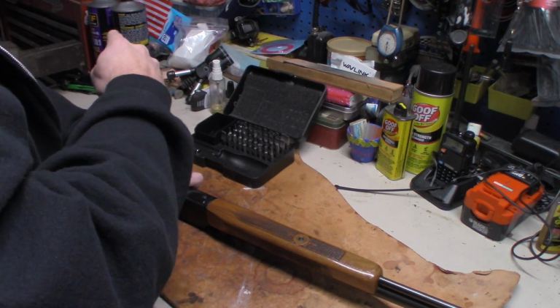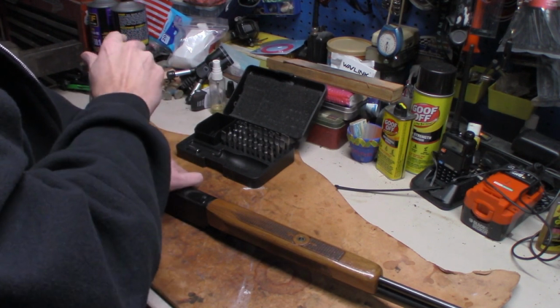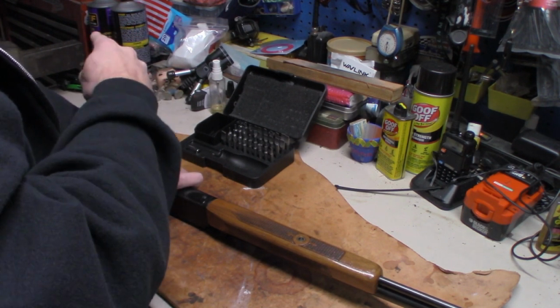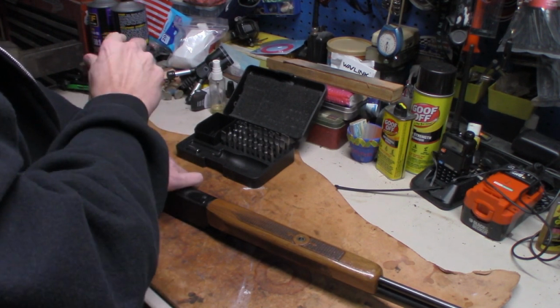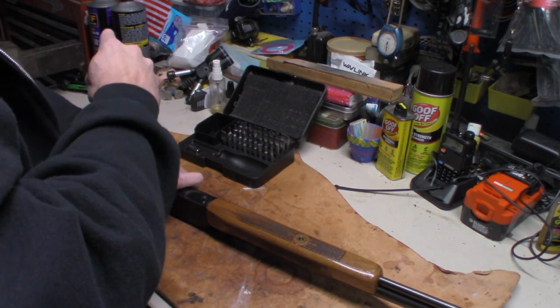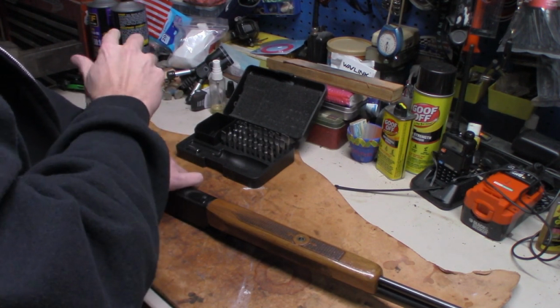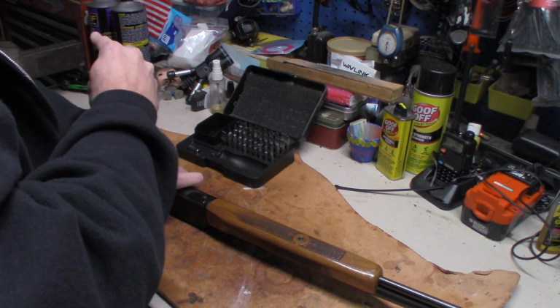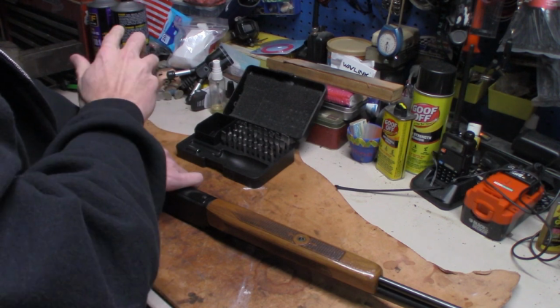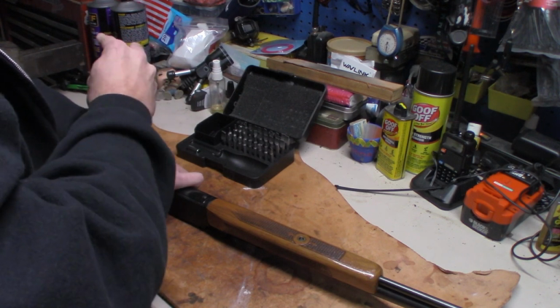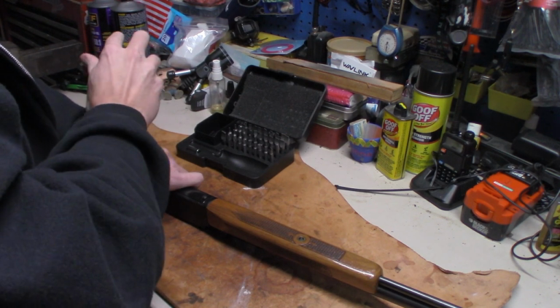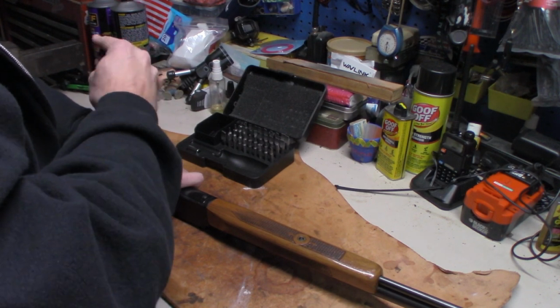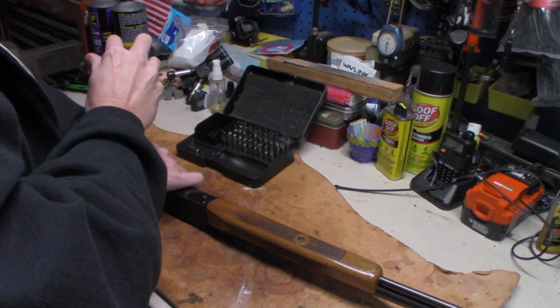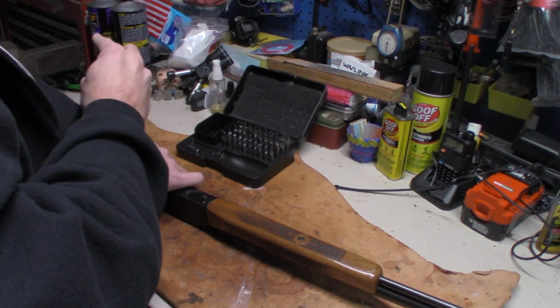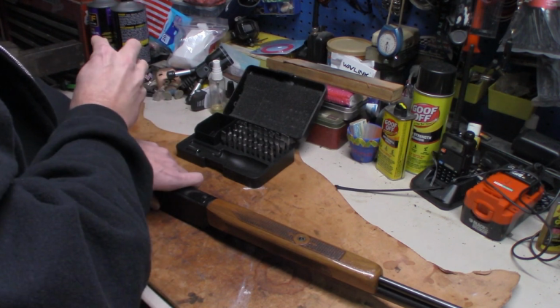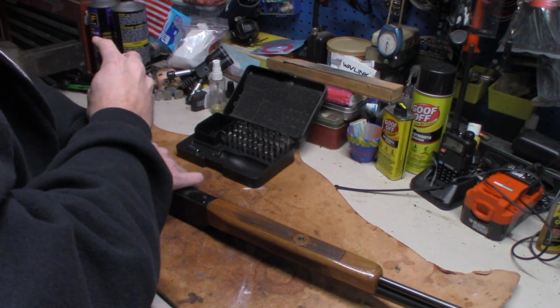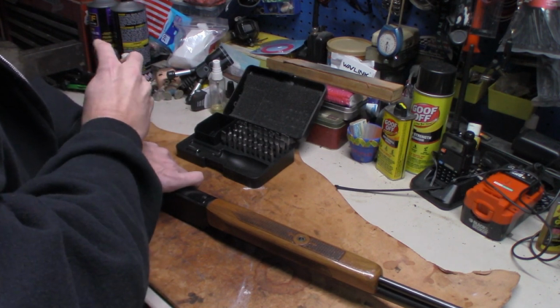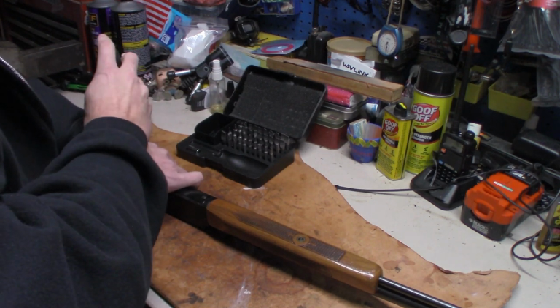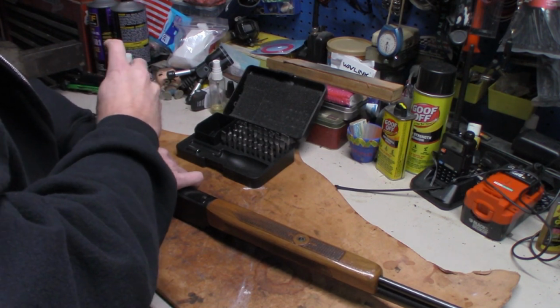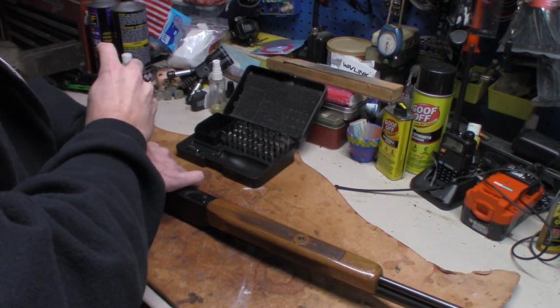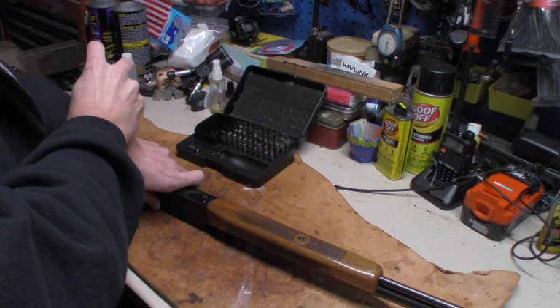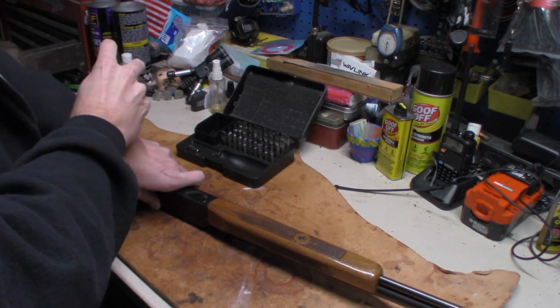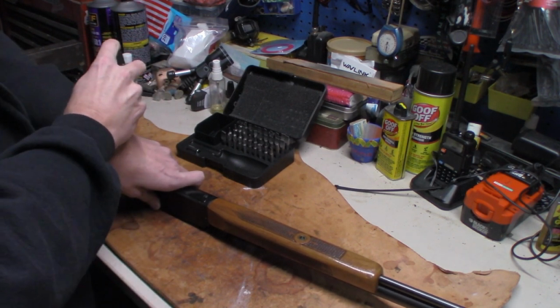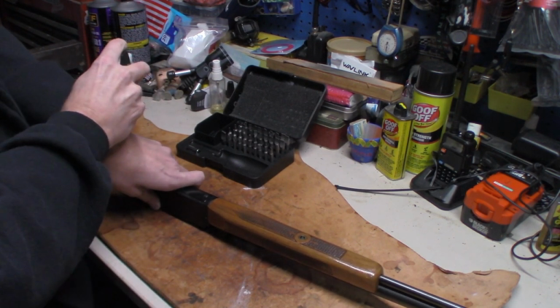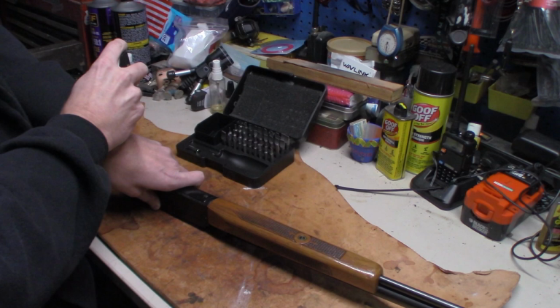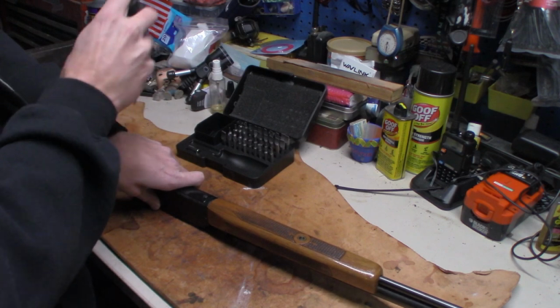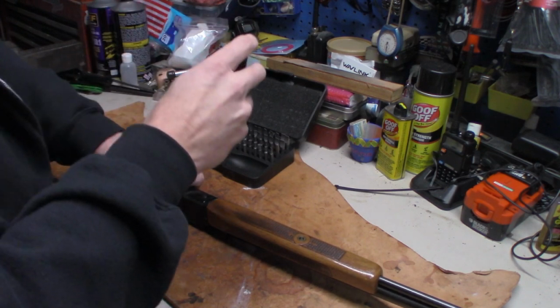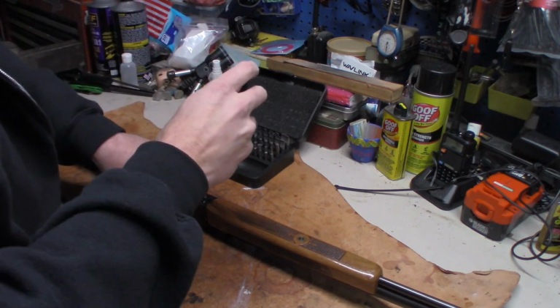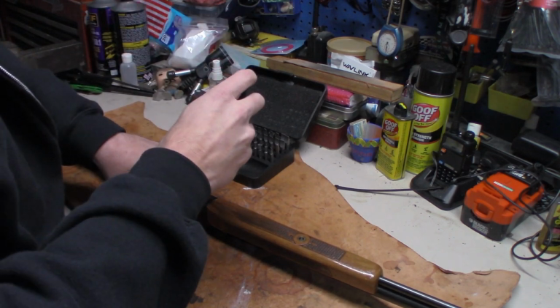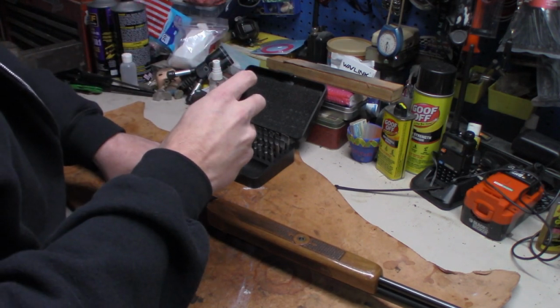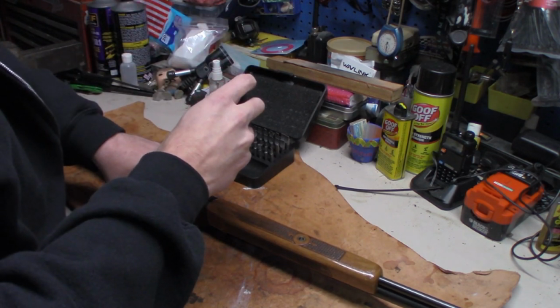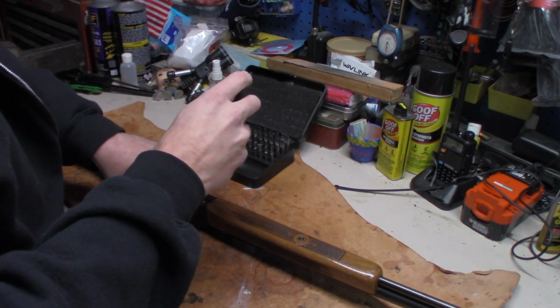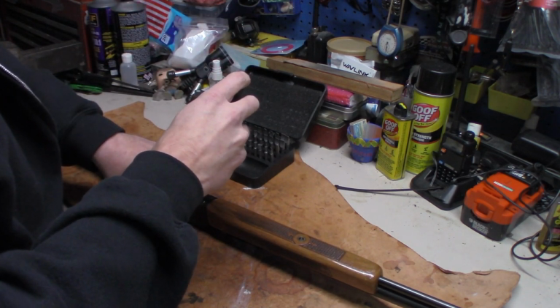This is a short, simple Thursday video on how to take the trigger pack out of a Marlin Model 49. Hope that helps the gentleman out.